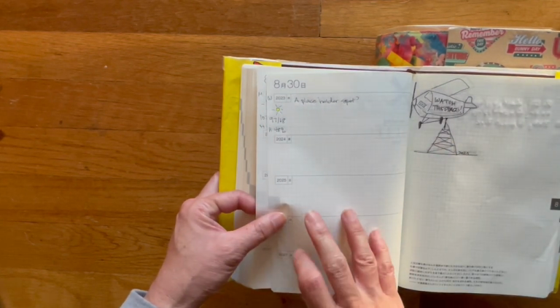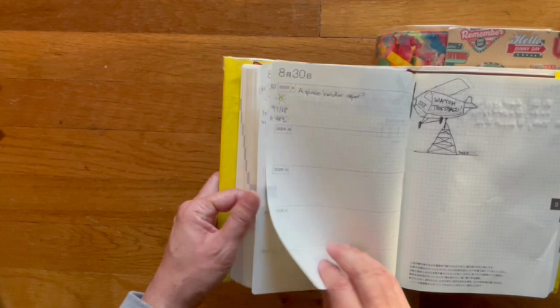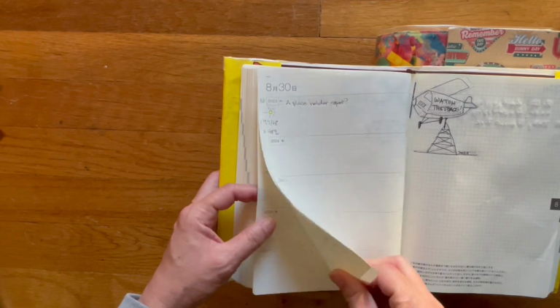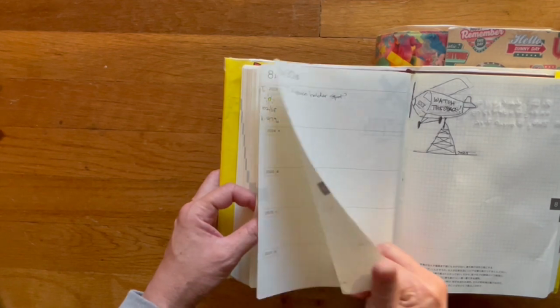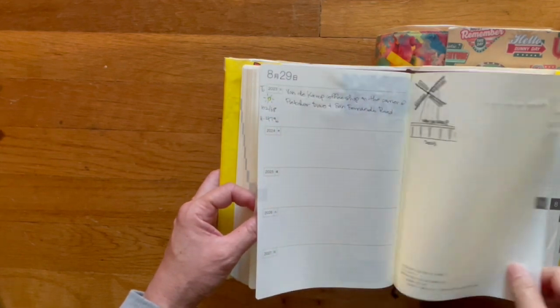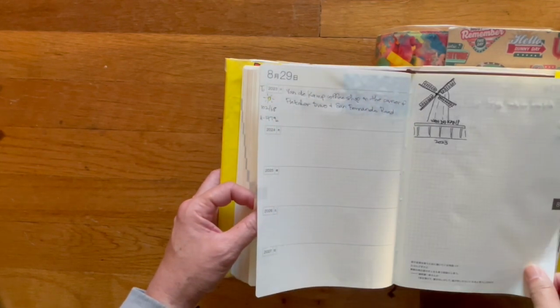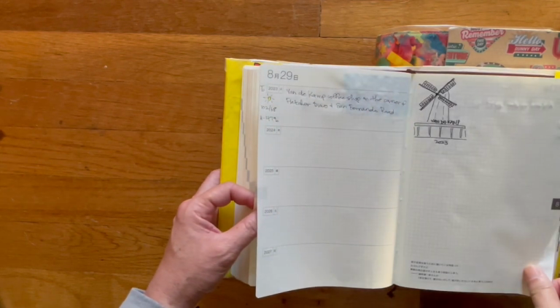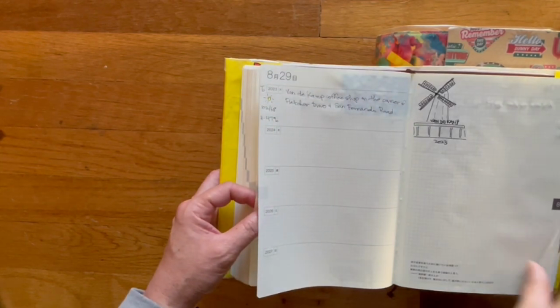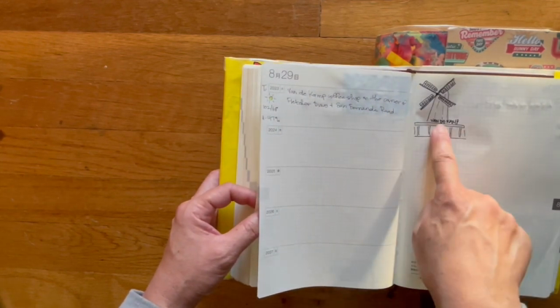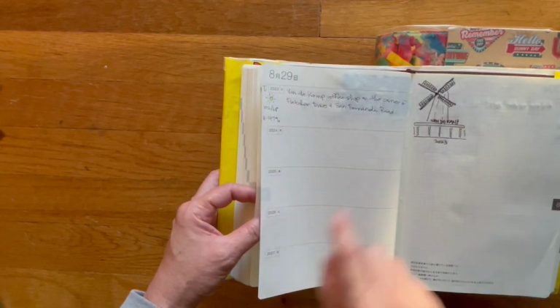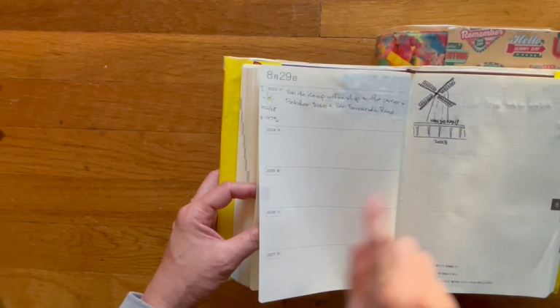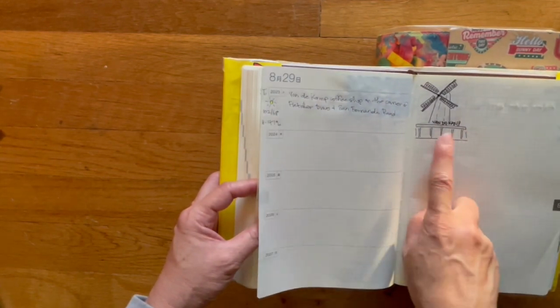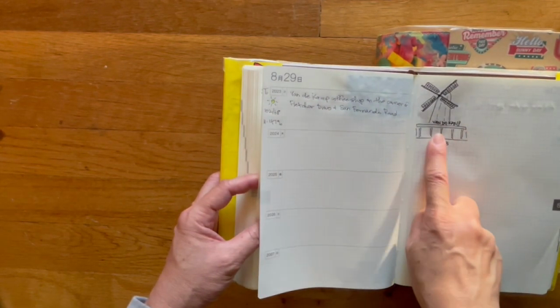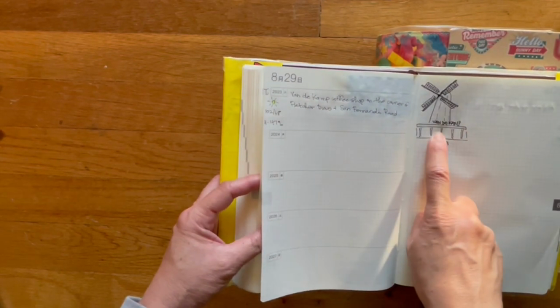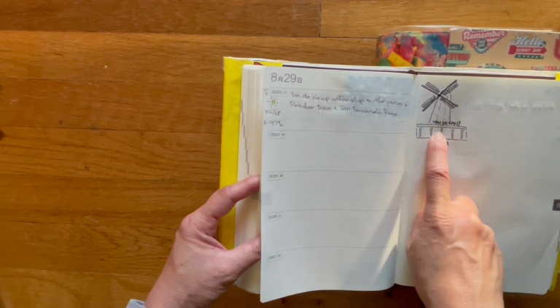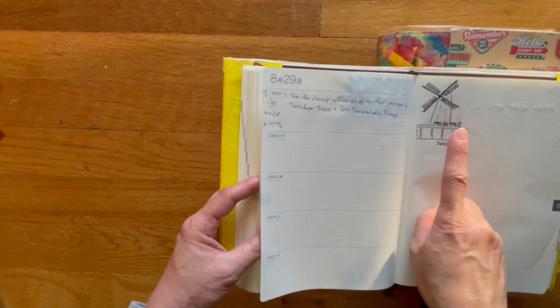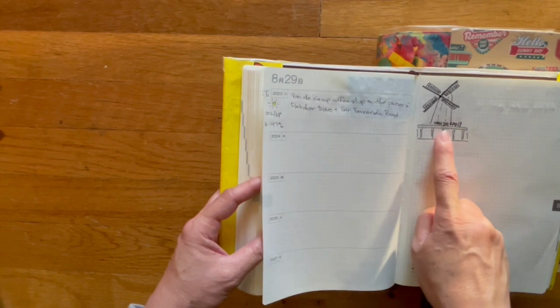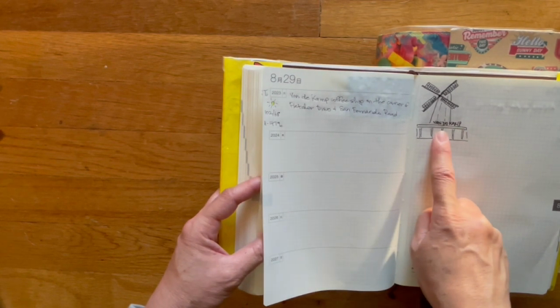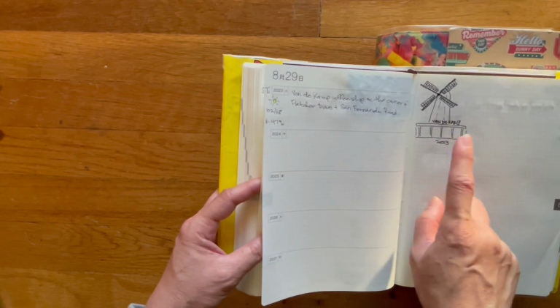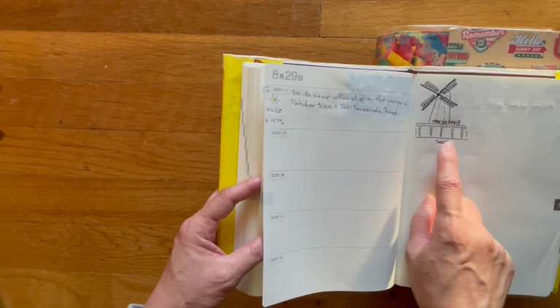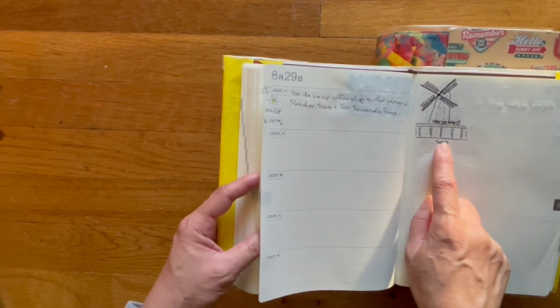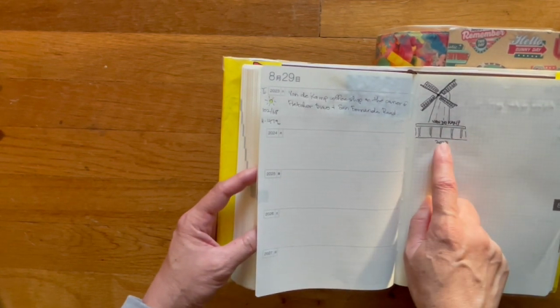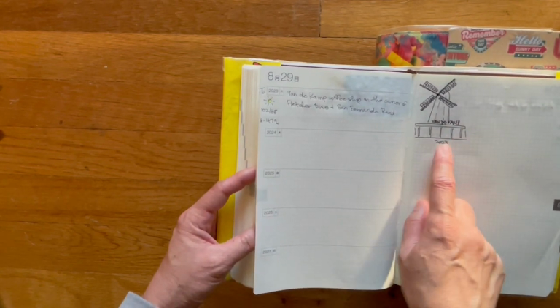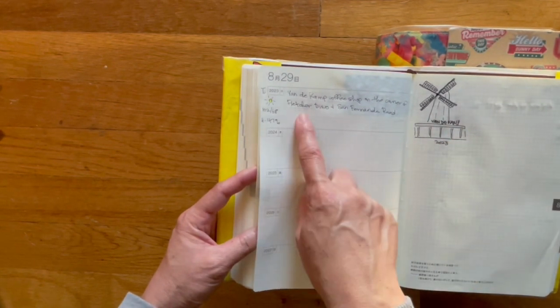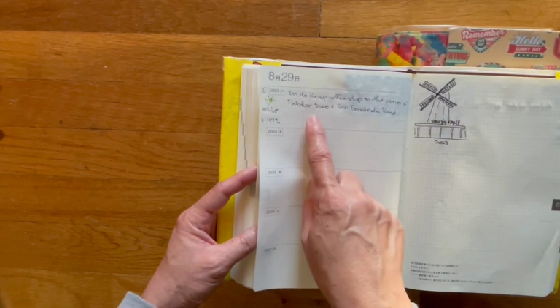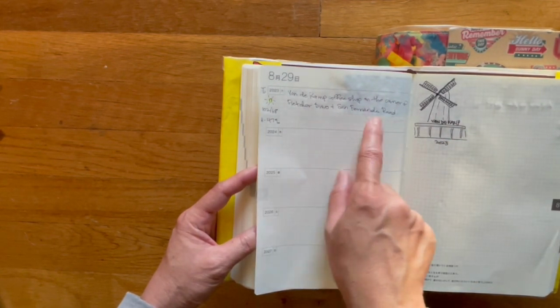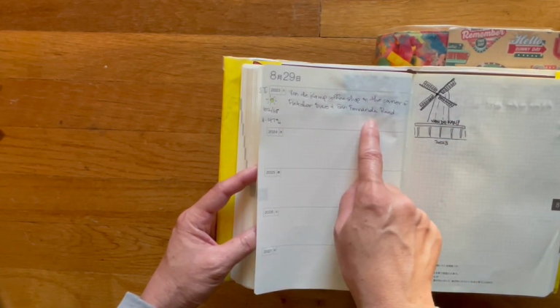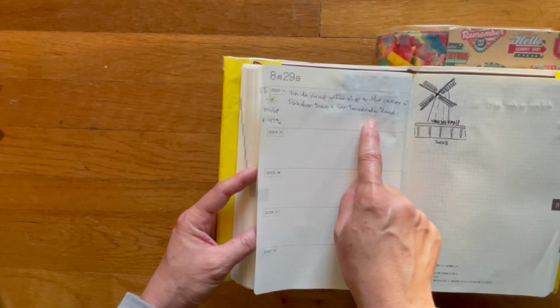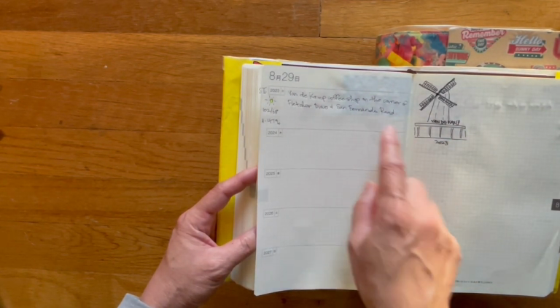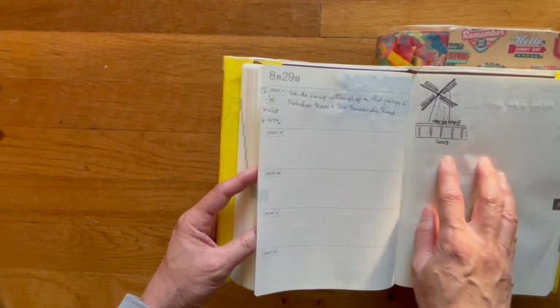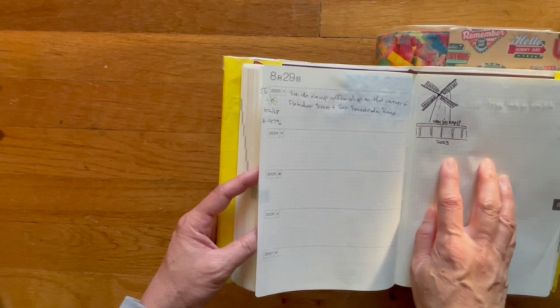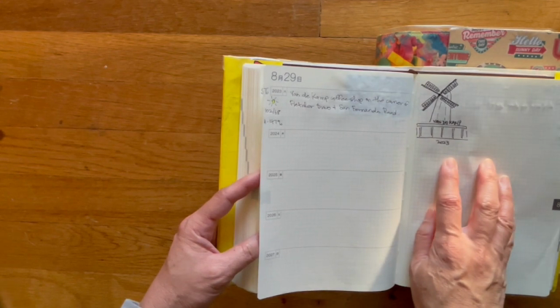This is an airplane. We used to rent a house pretty close to this location — Fletcher Drive and San Fernando Road in Glassell Park.